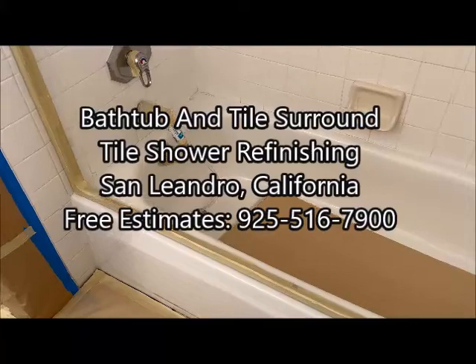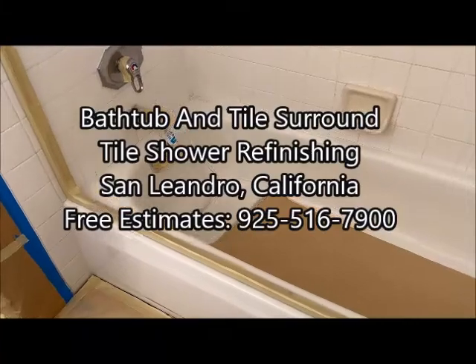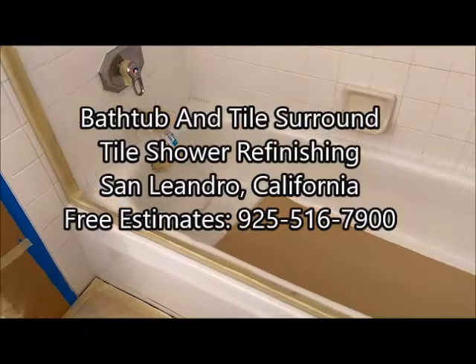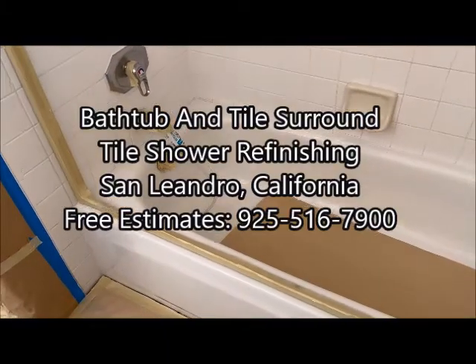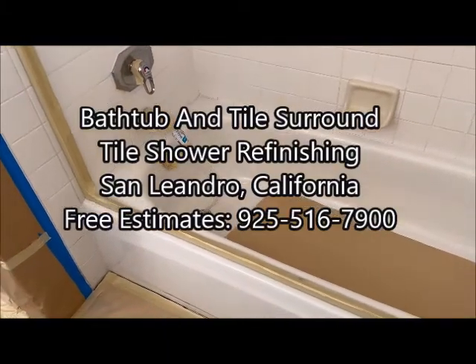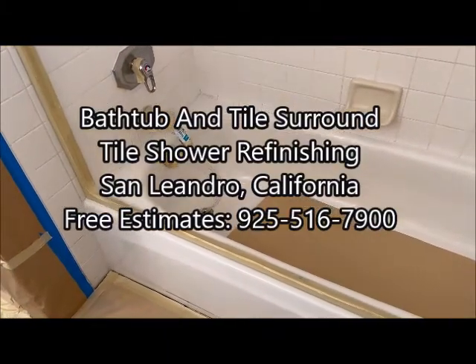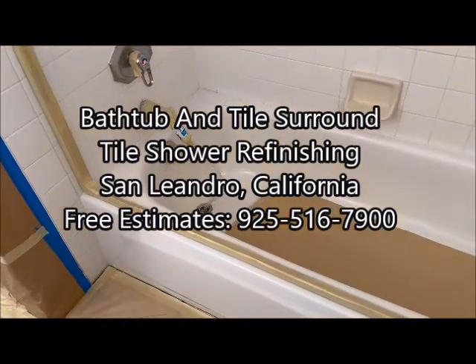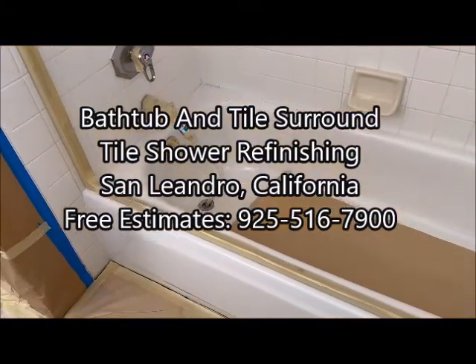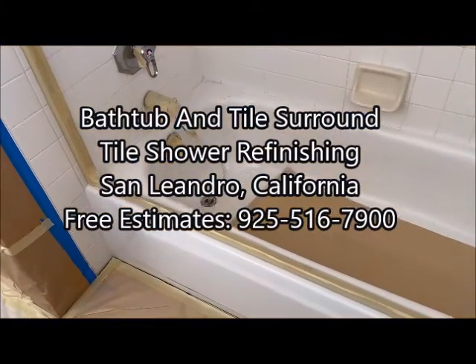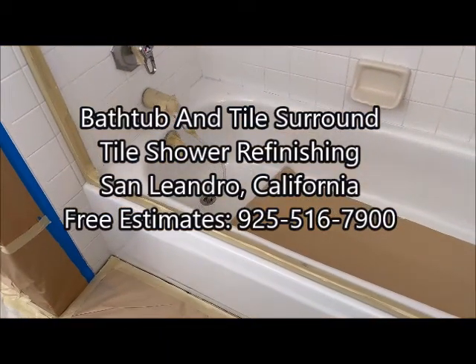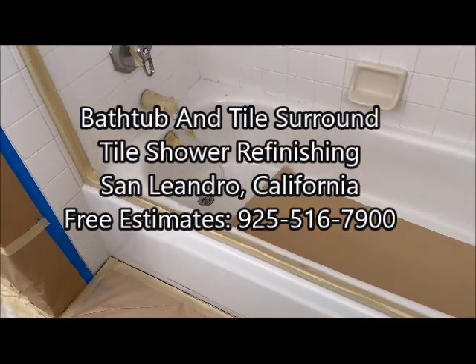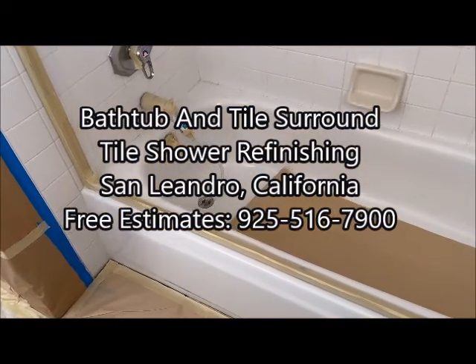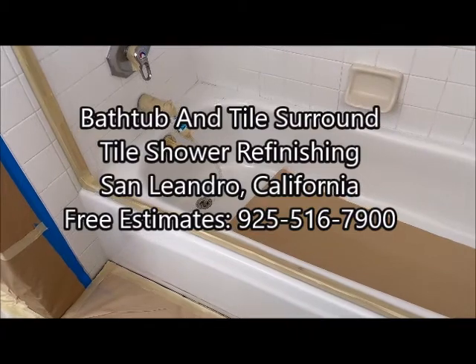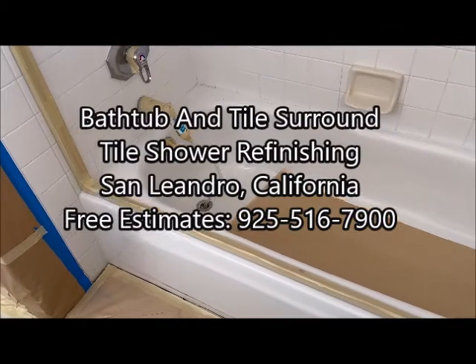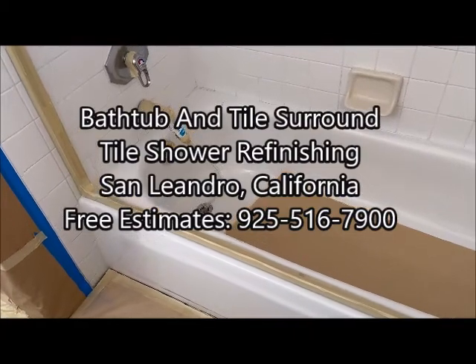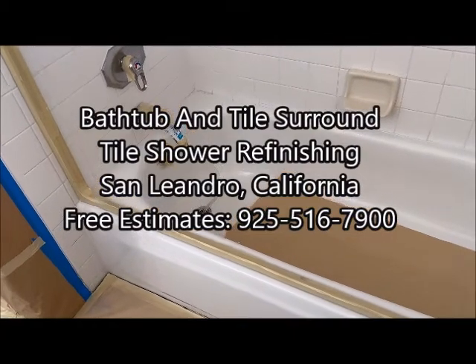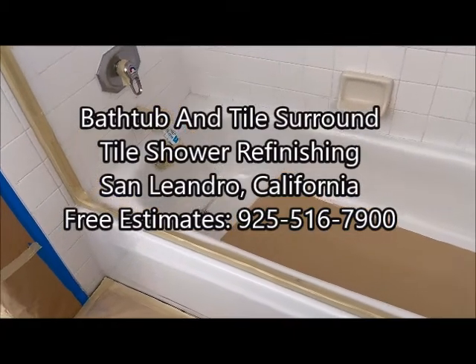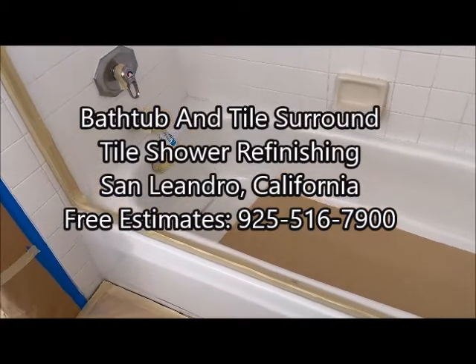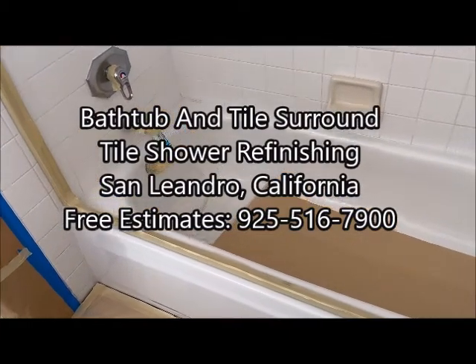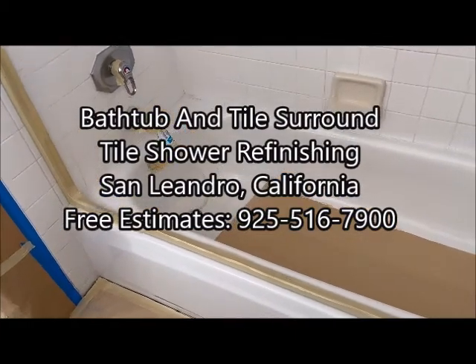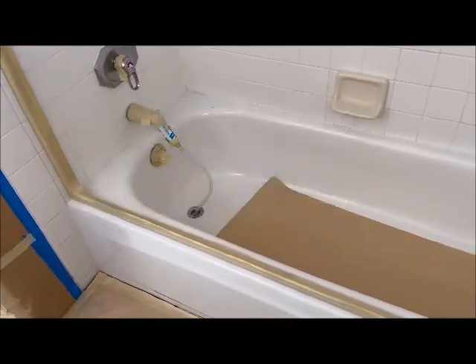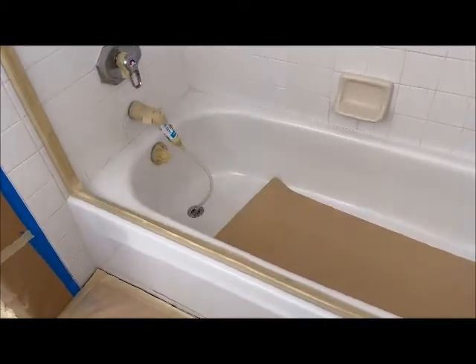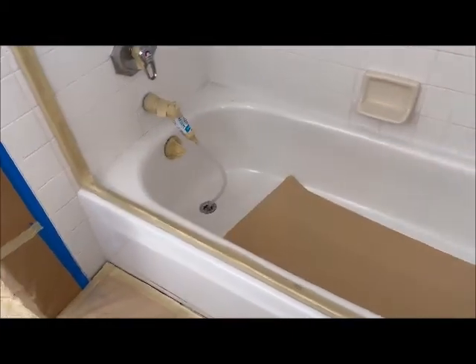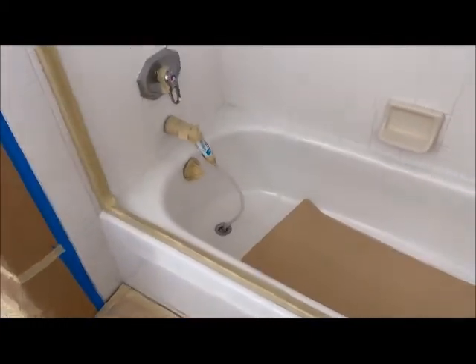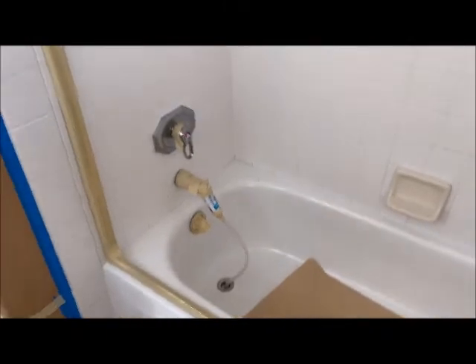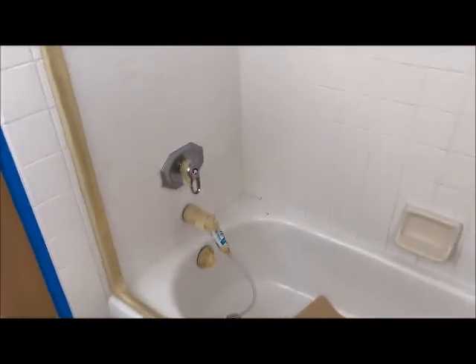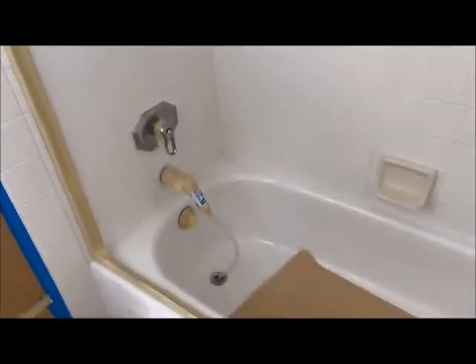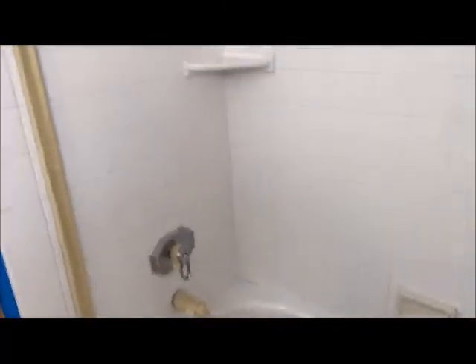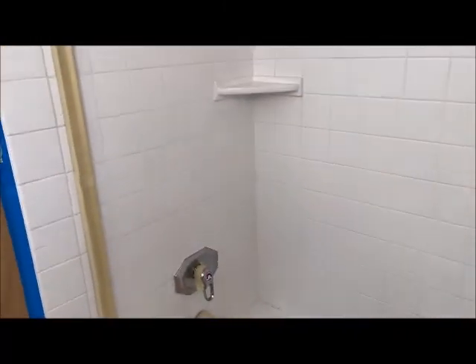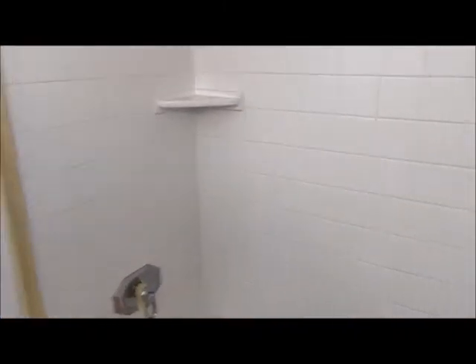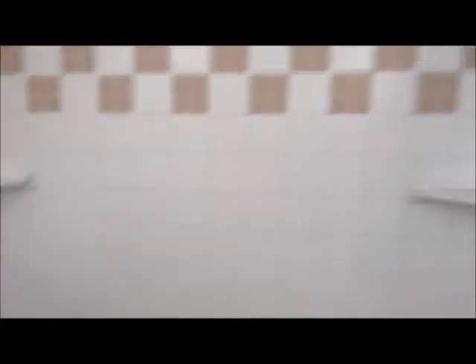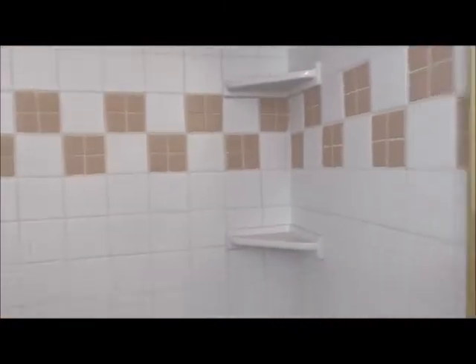Good morning. Today is November 13th, and today's refinishing project is located in San Leandro, California. So today in San Leandro, we're going to be refinishing this bathtub and the three-wall tiles around here.